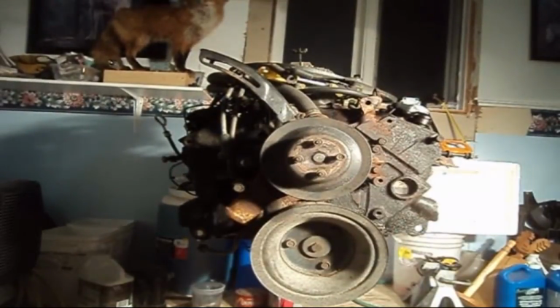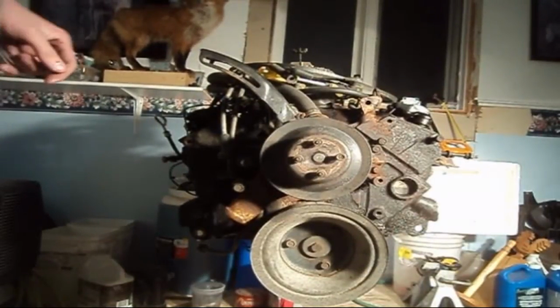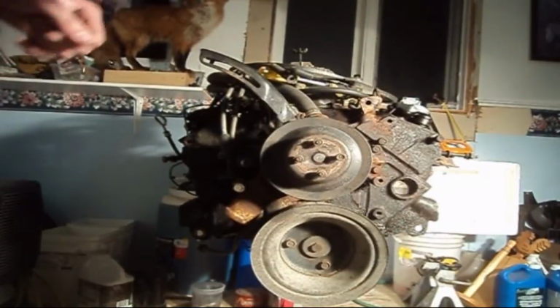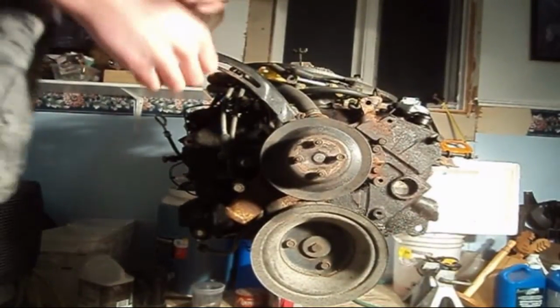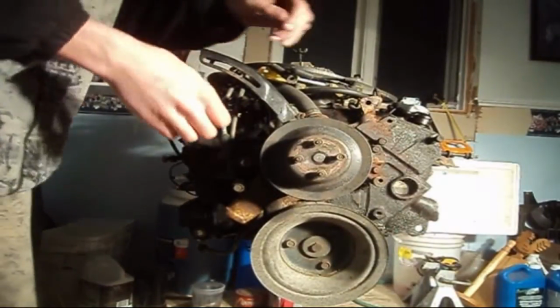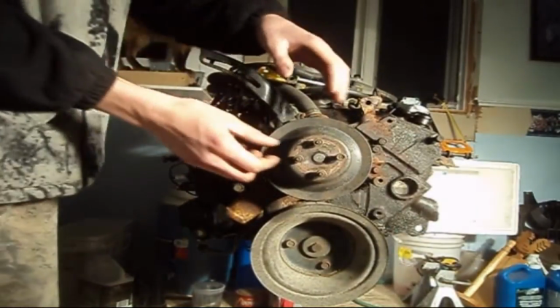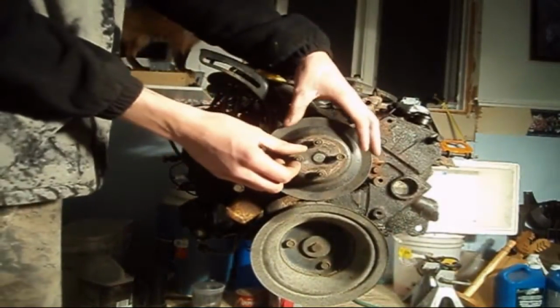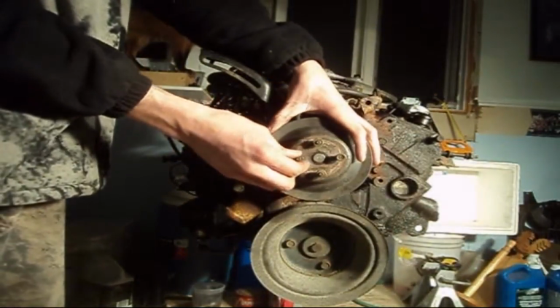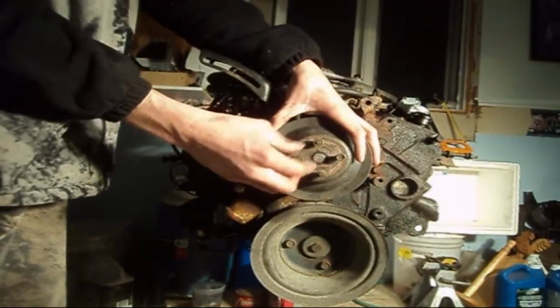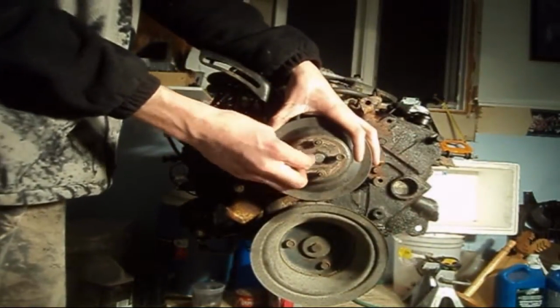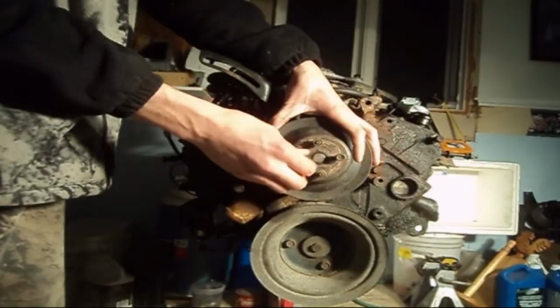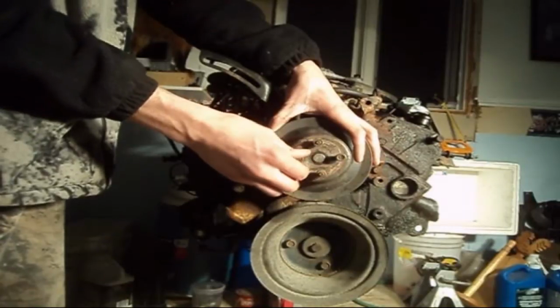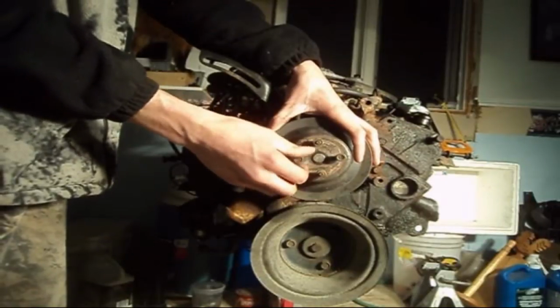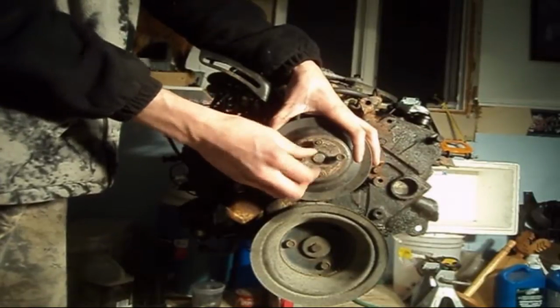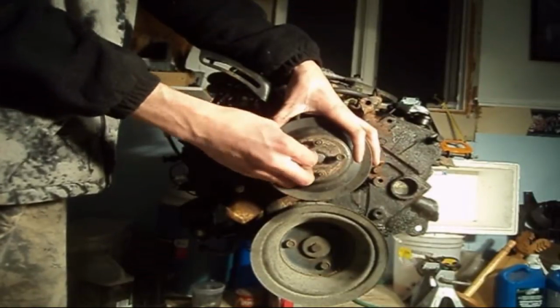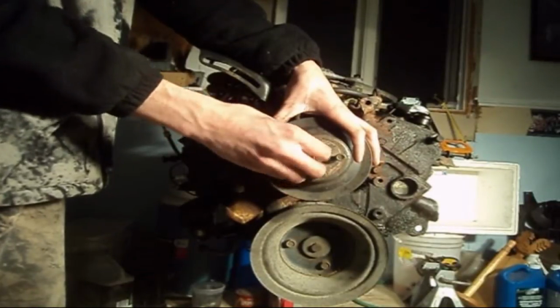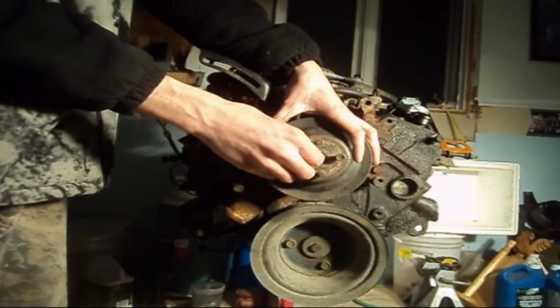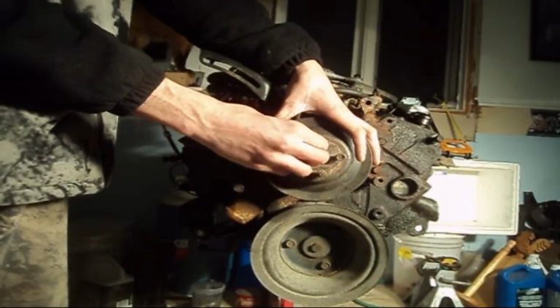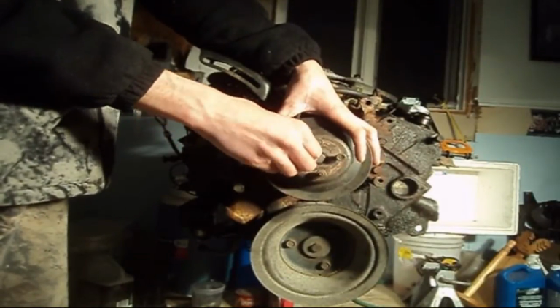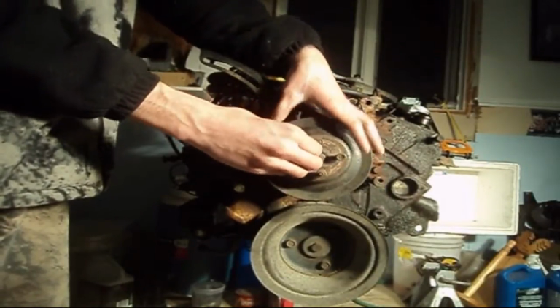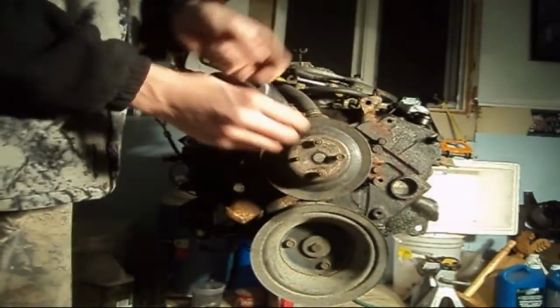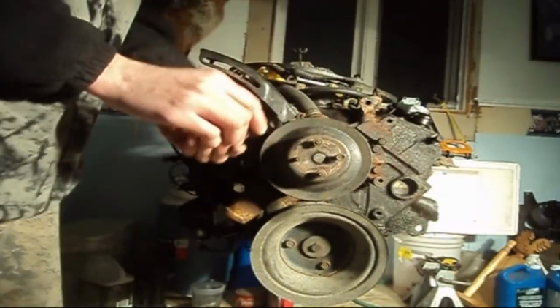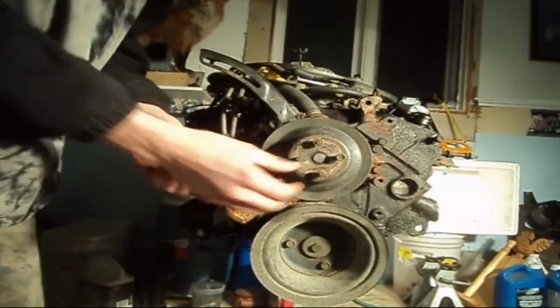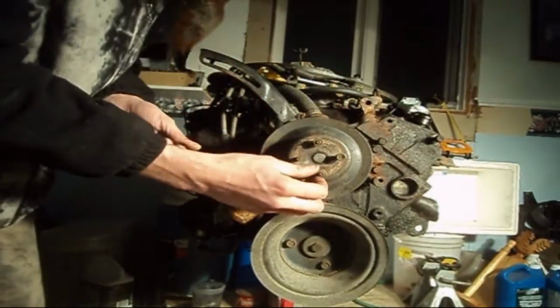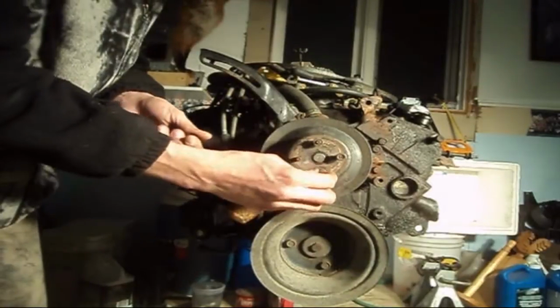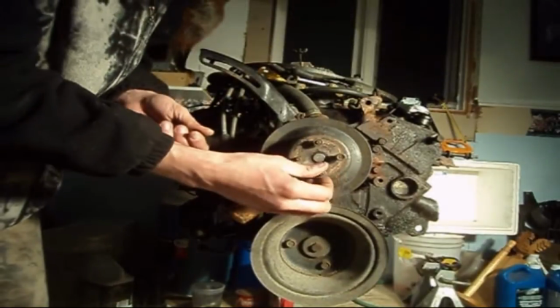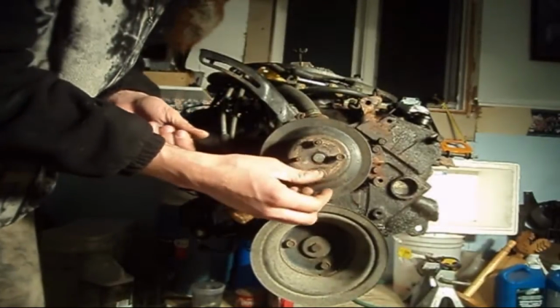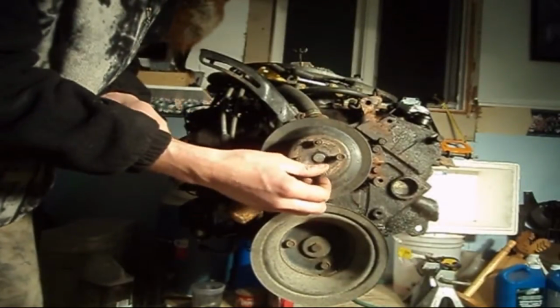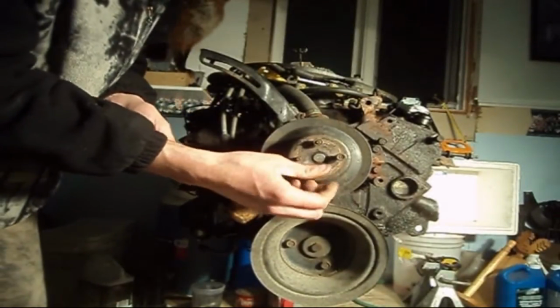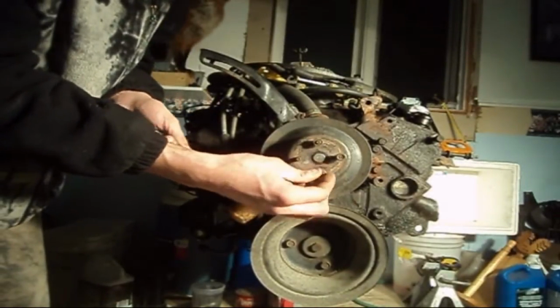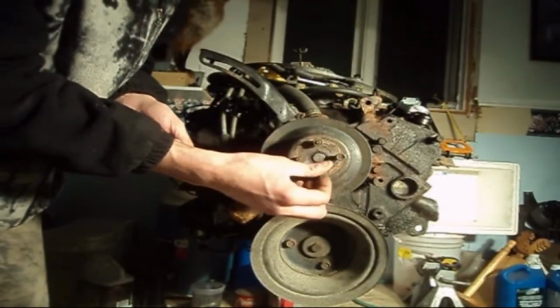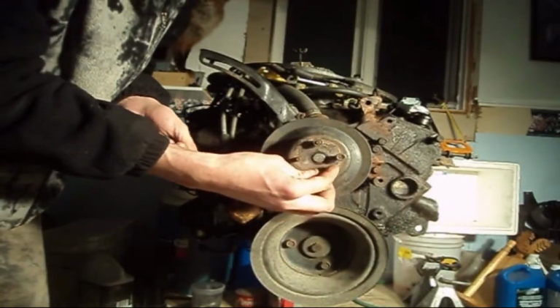I wanted to take a quick few minutes here and just discuss water pump removal on a small block Chevrolet. This engine has been removed from the vehicle for clarity.